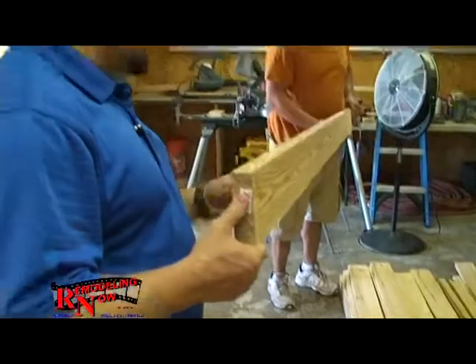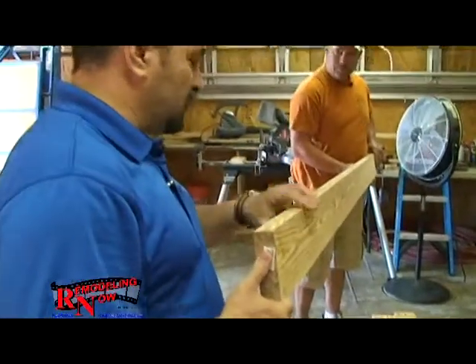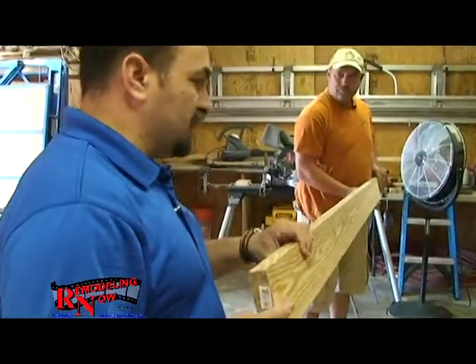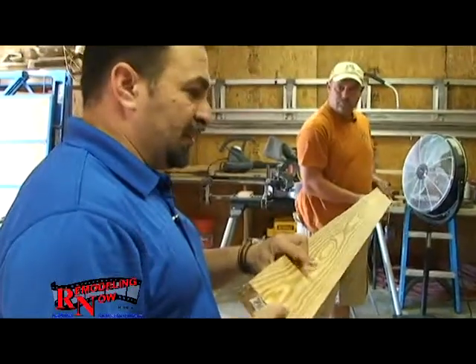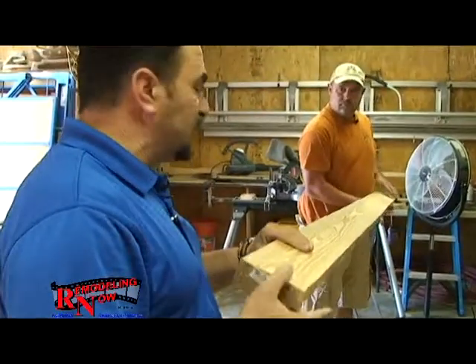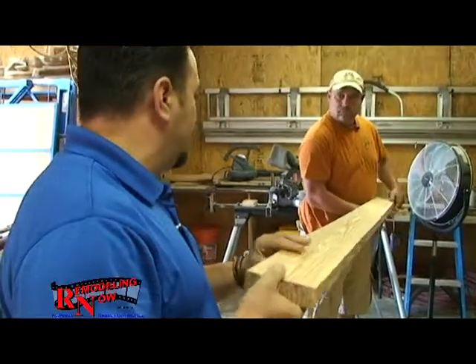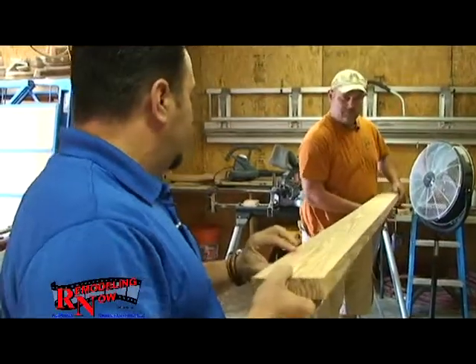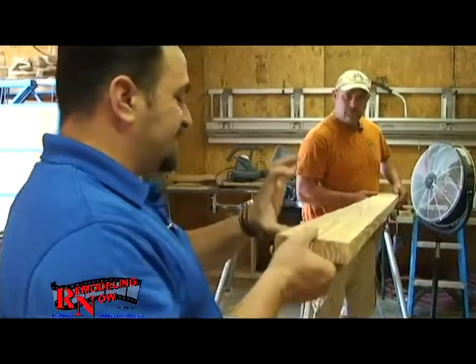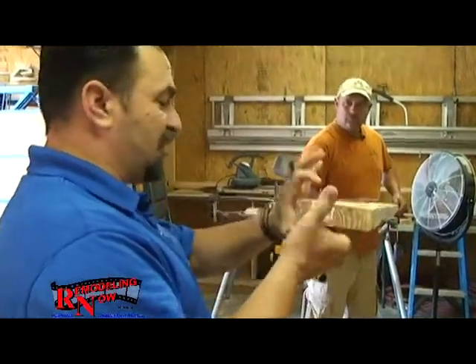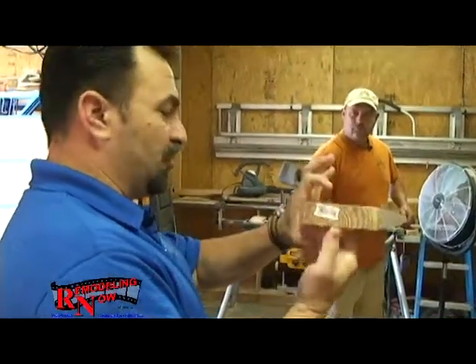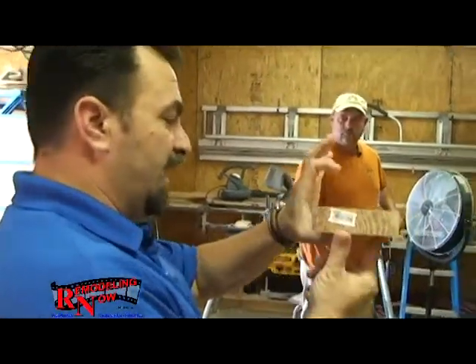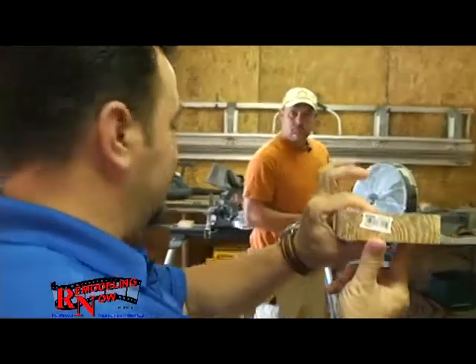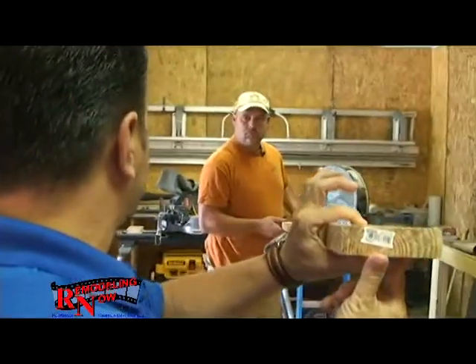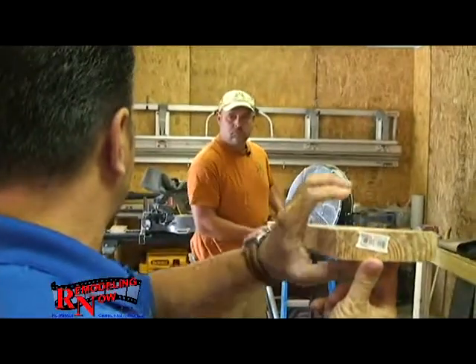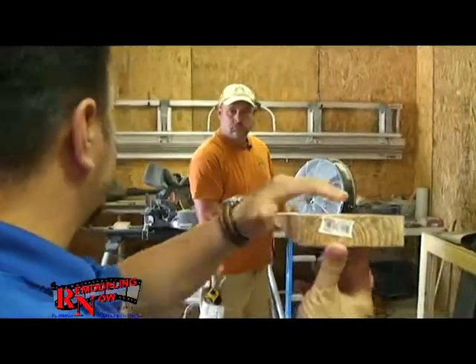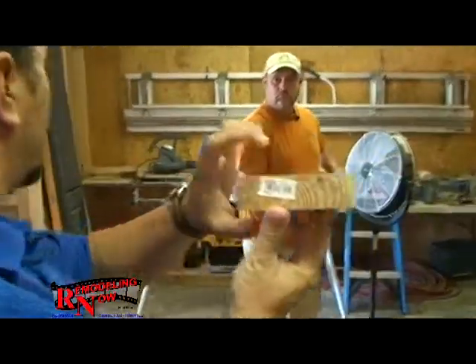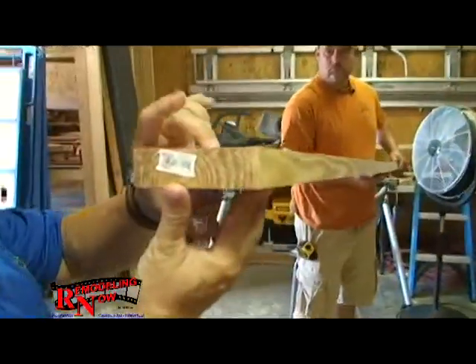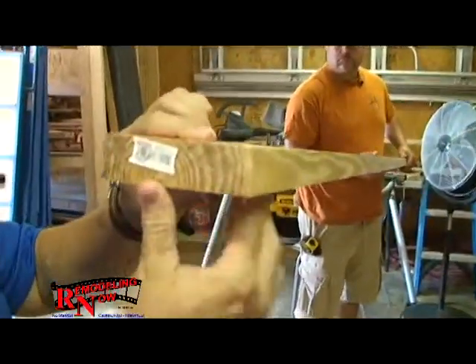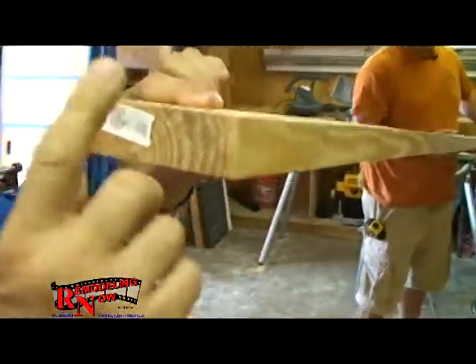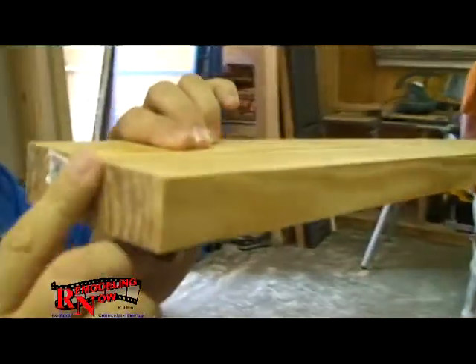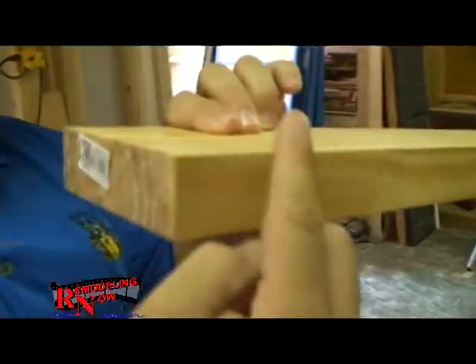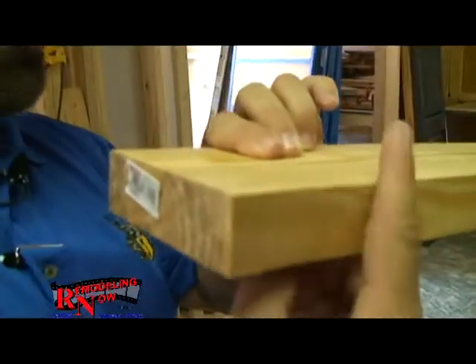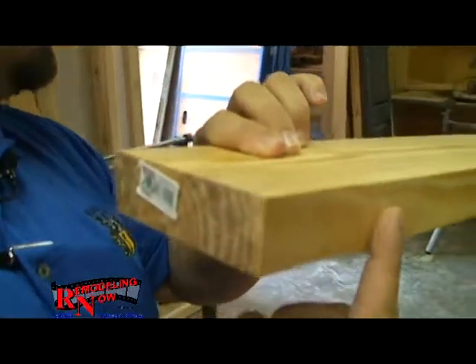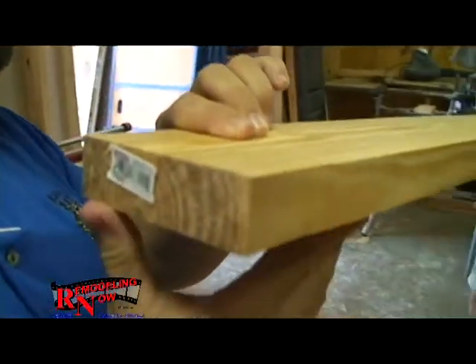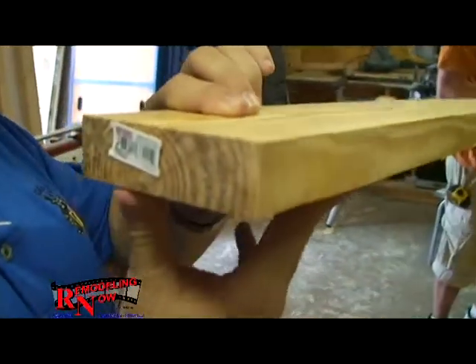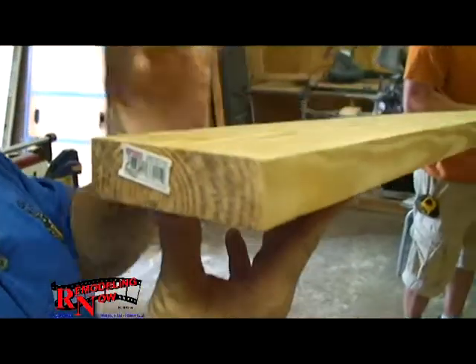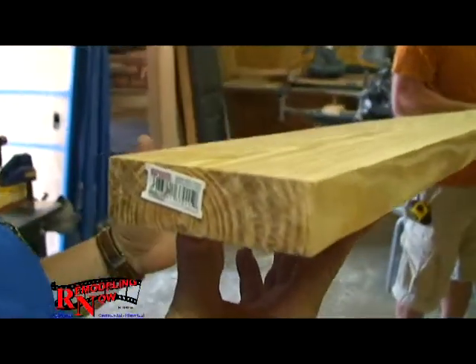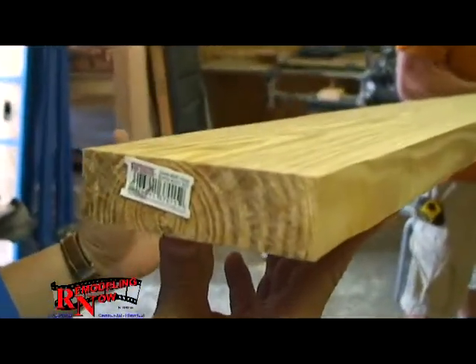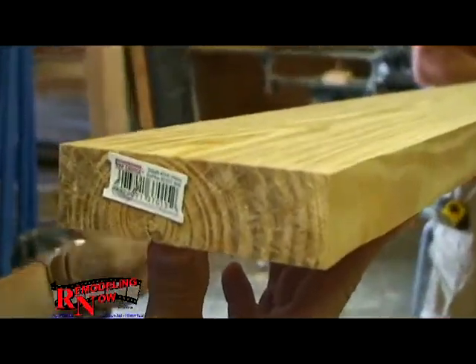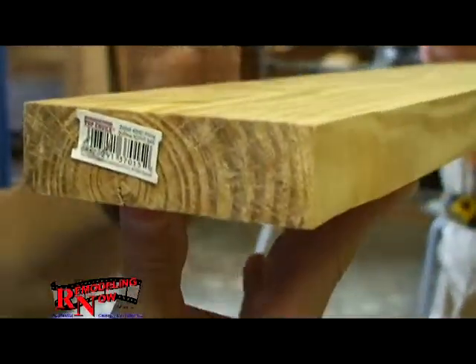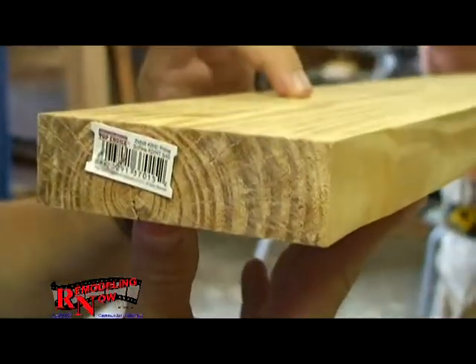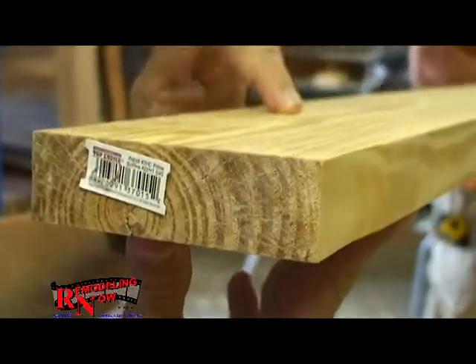So when you say you run it through a planer, that's a tool that we have. Yes, sir. That takes a thicker board and planes it down to whatever thickness that we want. And in this case, we want inch and a quarter, which is five quarter. Yes. So that's the thickness that we've done.